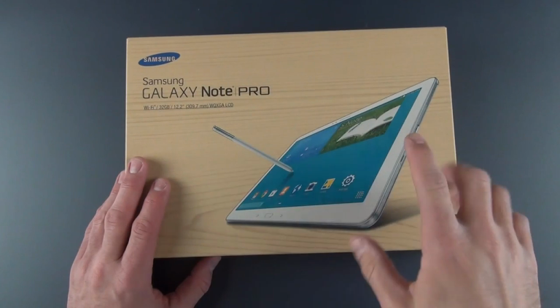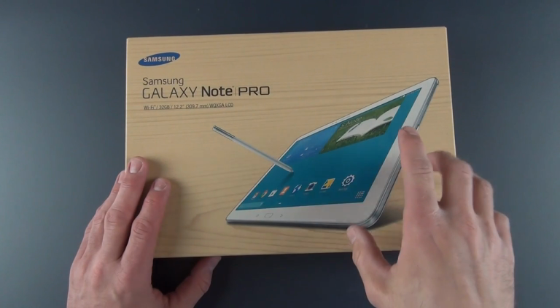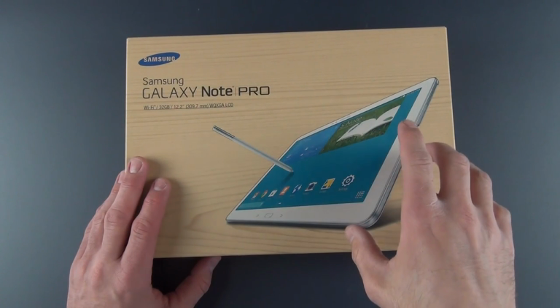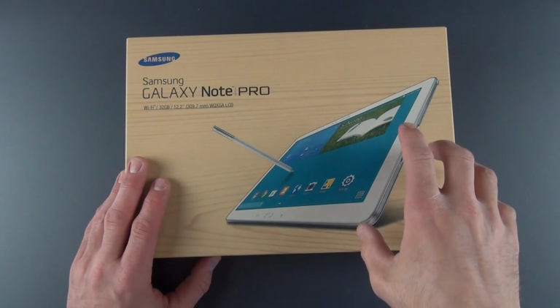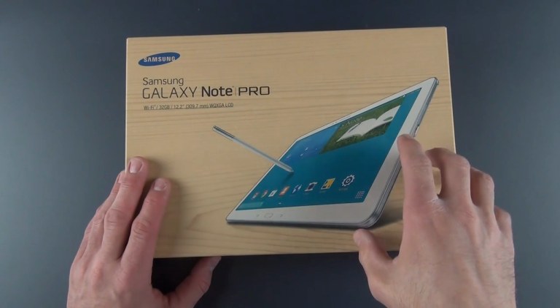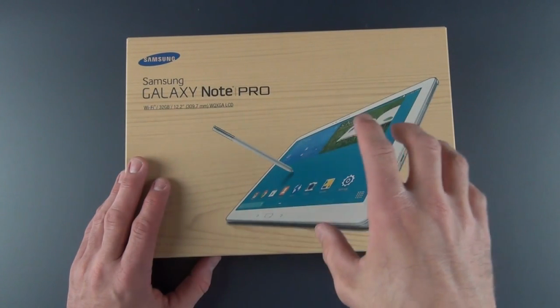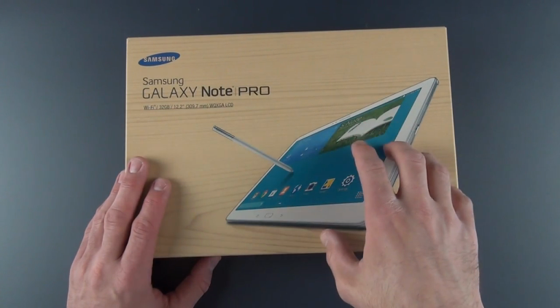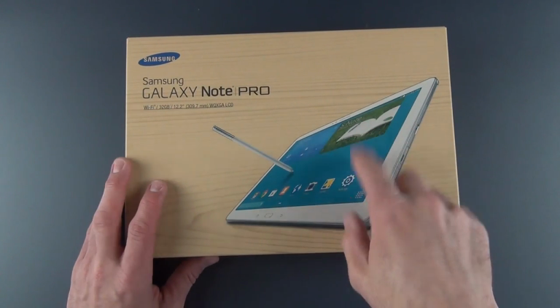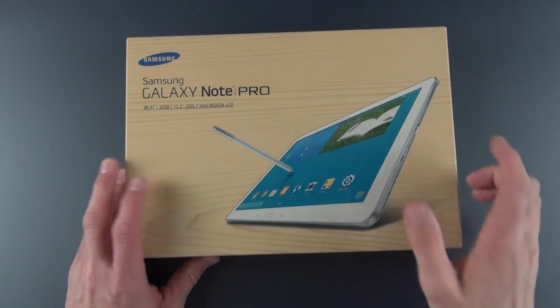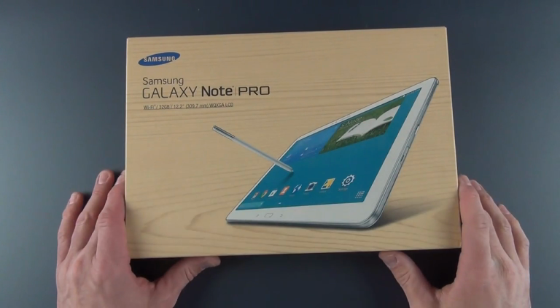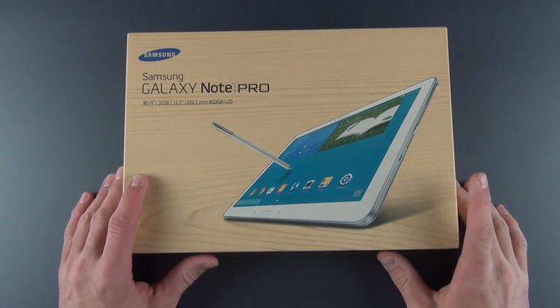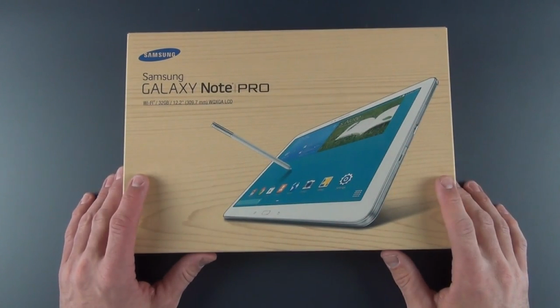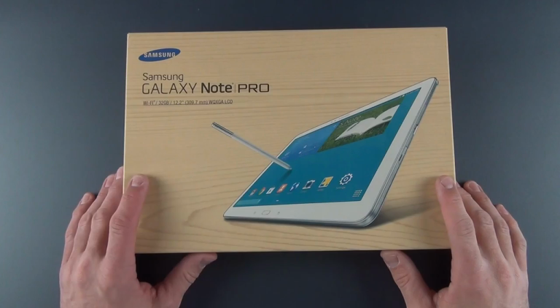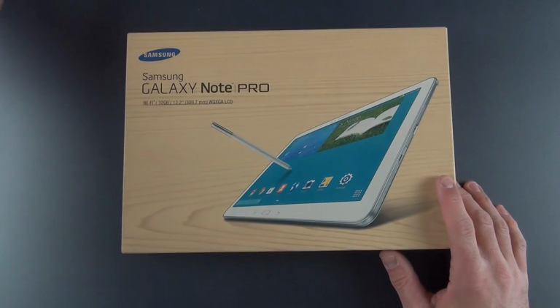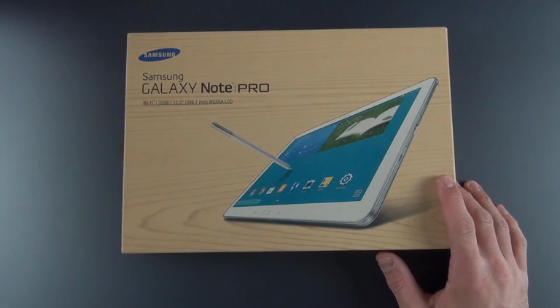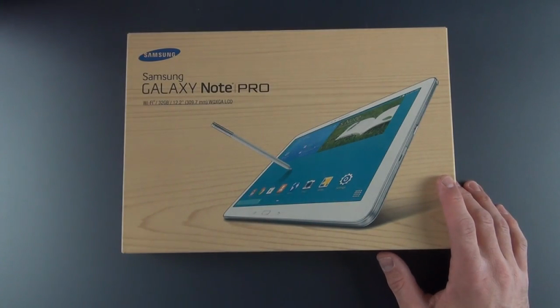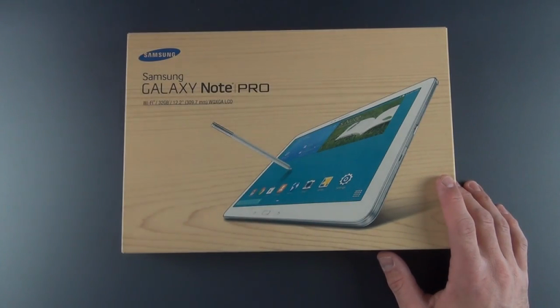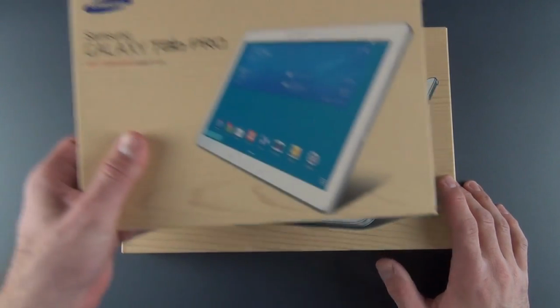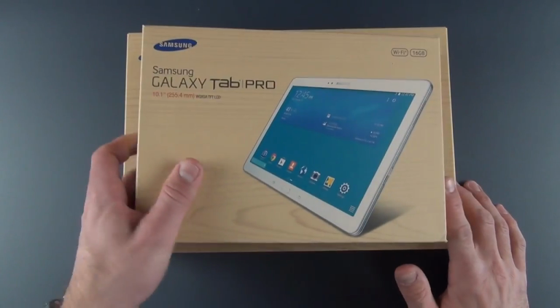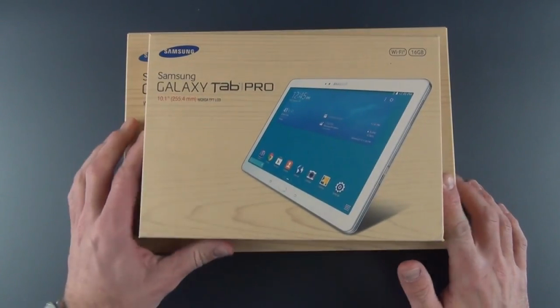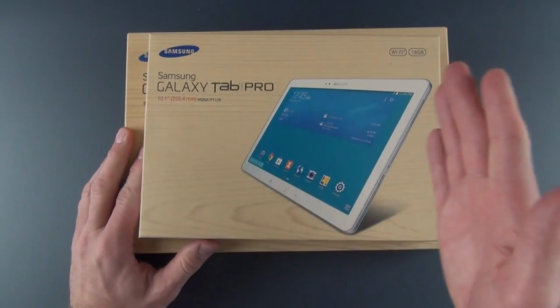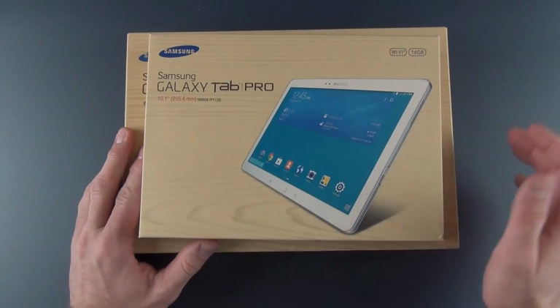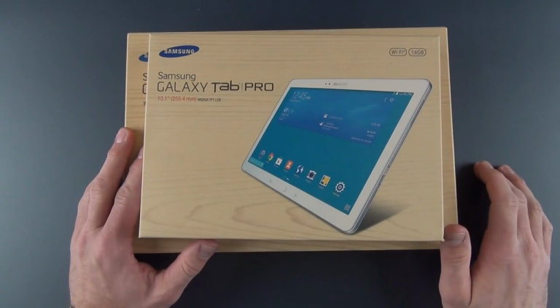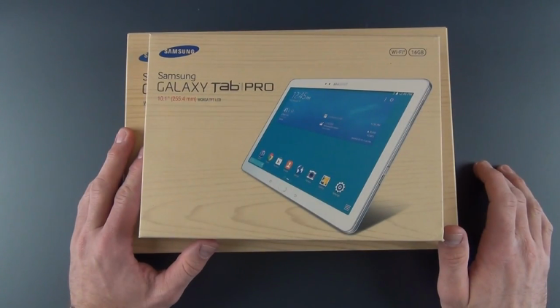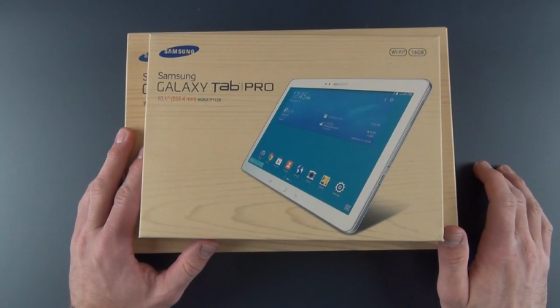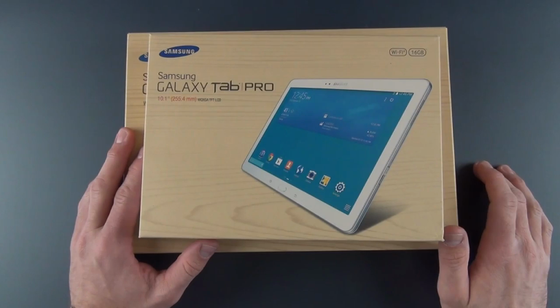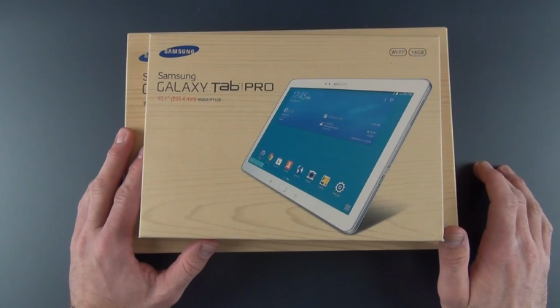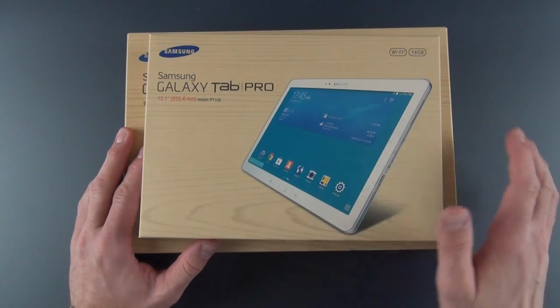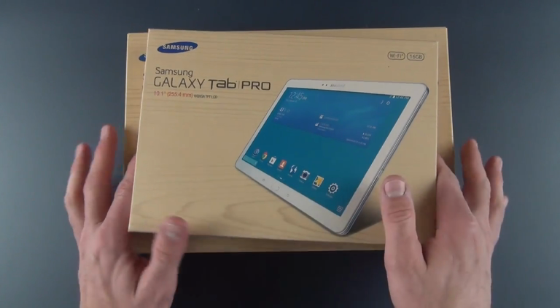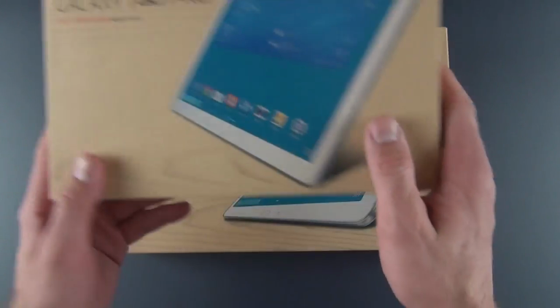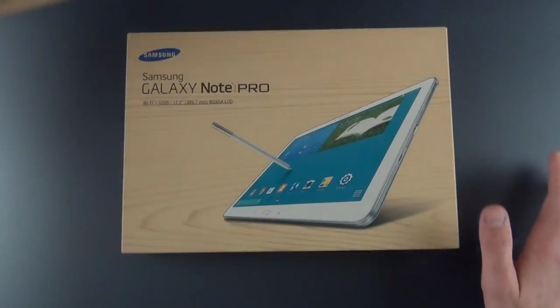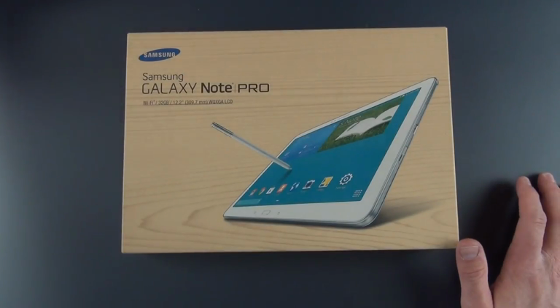Now there's actually two Galaxy Note Pros: the 10.1 inch and the largest, the 12.2 inch. There's also a Galaxy Tab Pro, which comes in 10.1 inch or 8.4 inch. I will be reviewing those in separate videos.